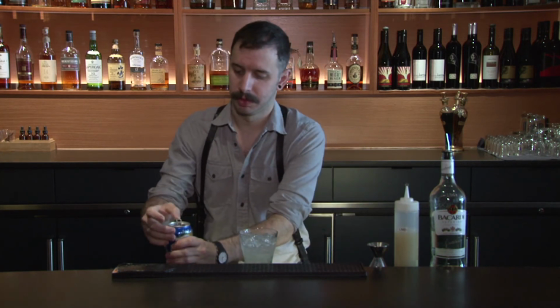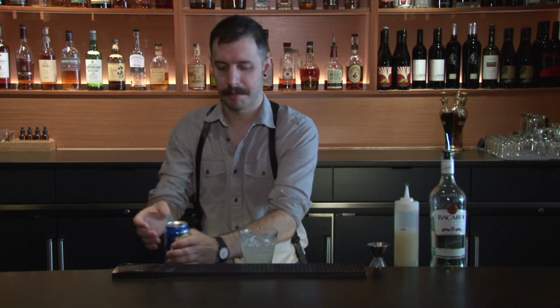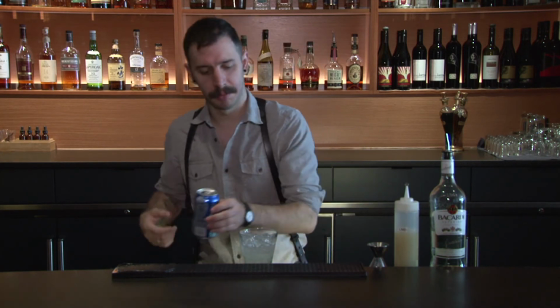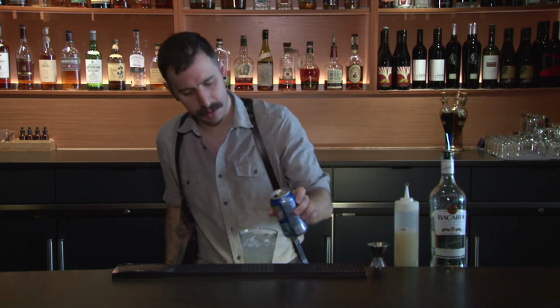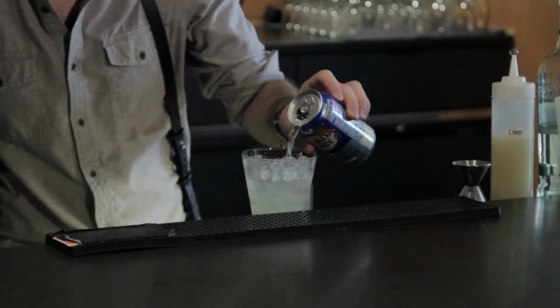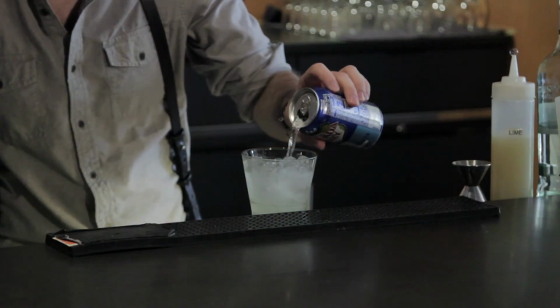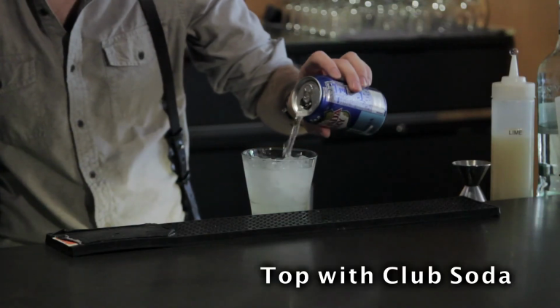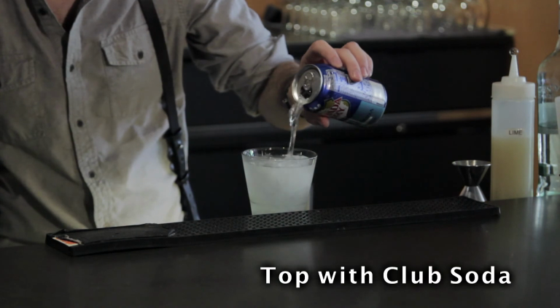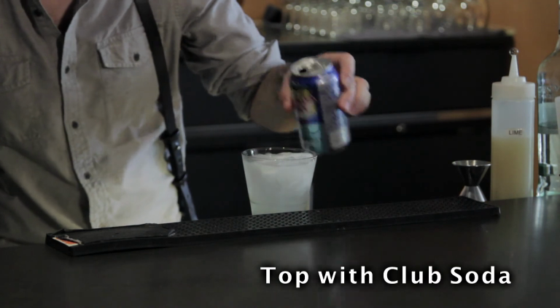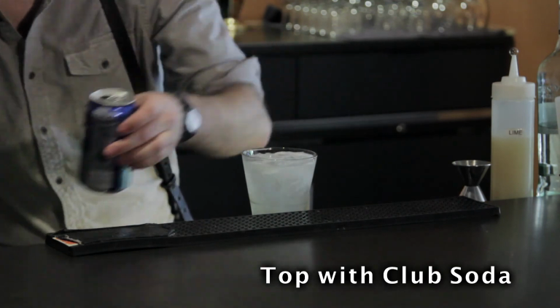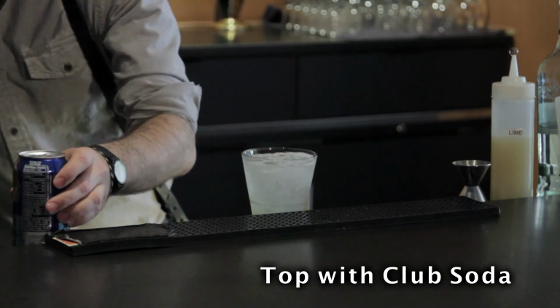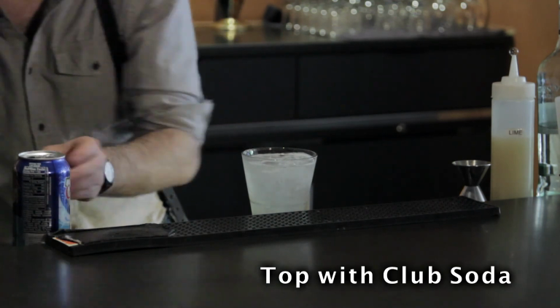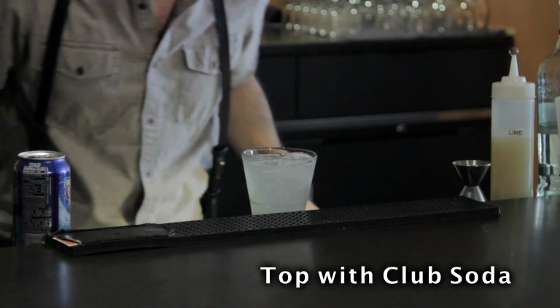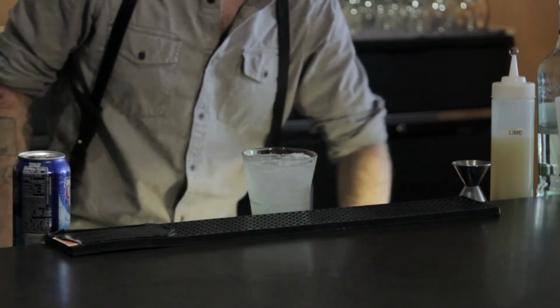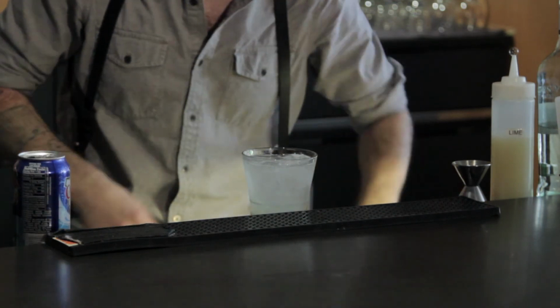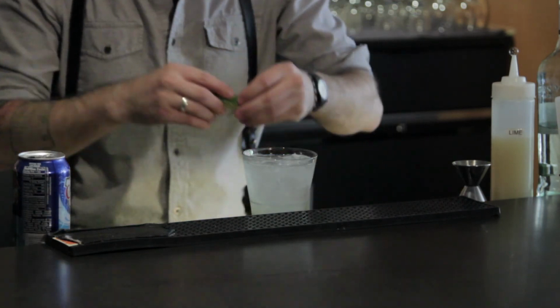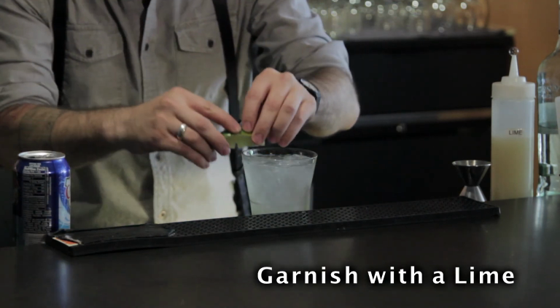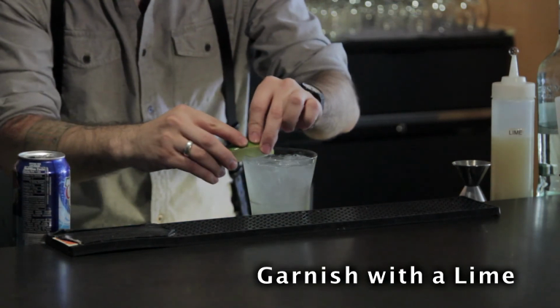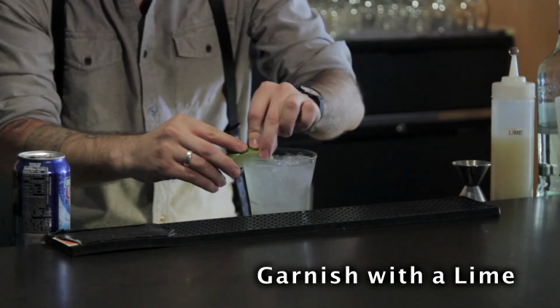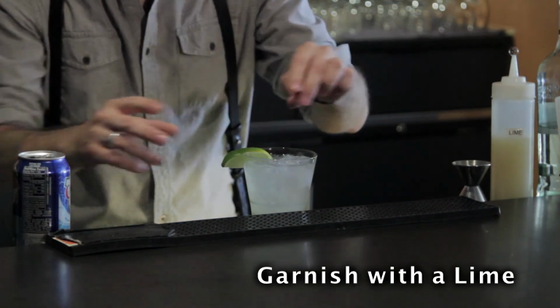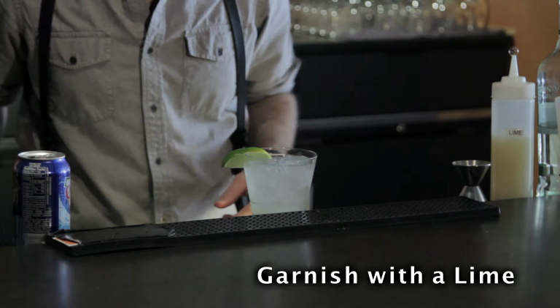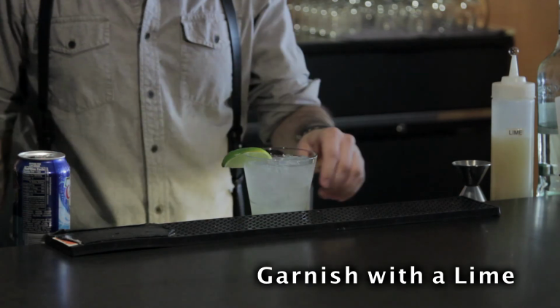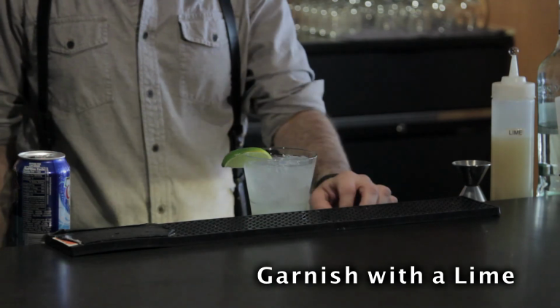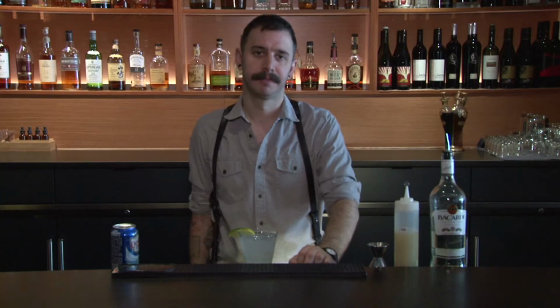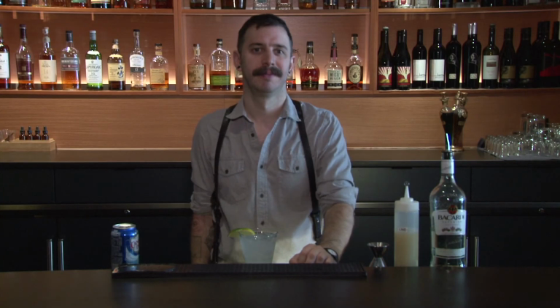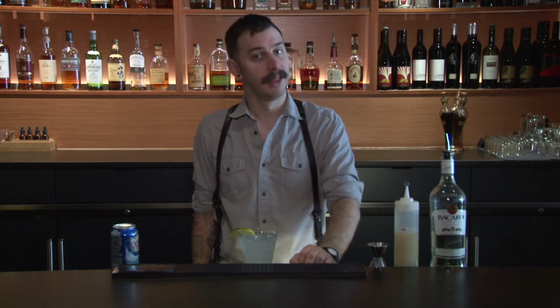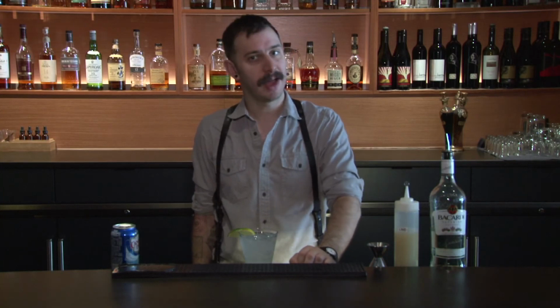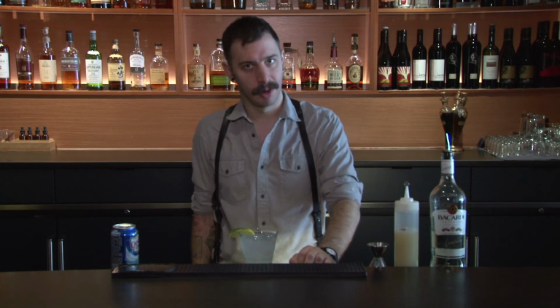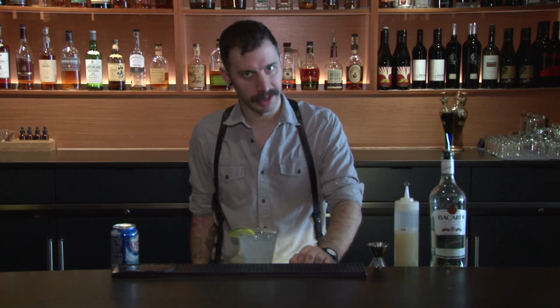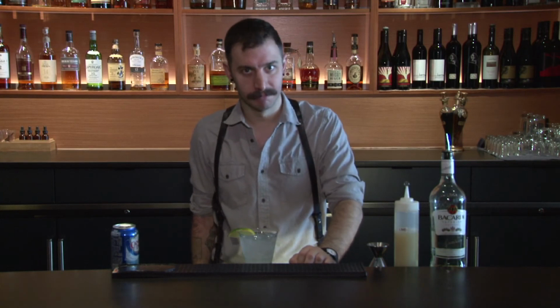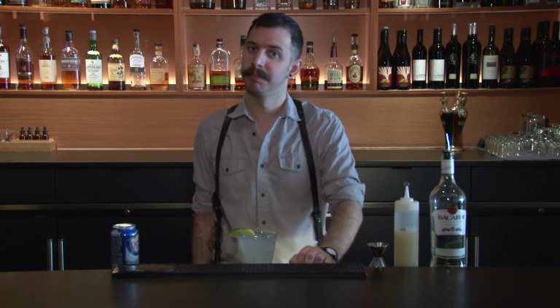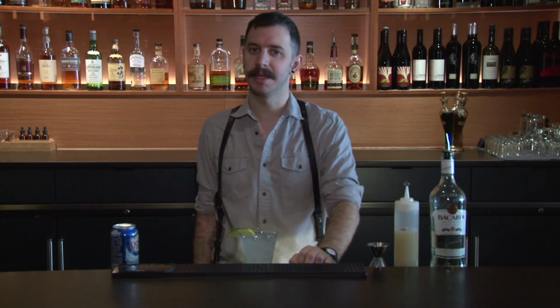Just top it off with a little bit of soda, then garnish with a little lime. There you have it, a Rum Ricky. Keep seeing you.